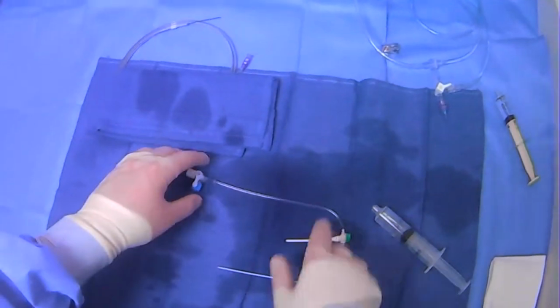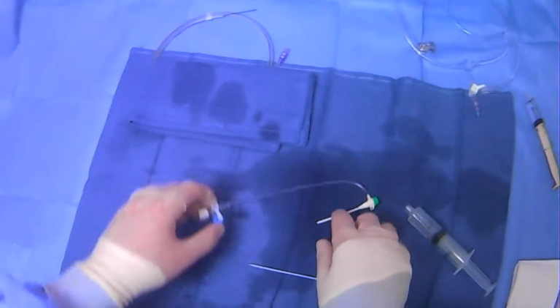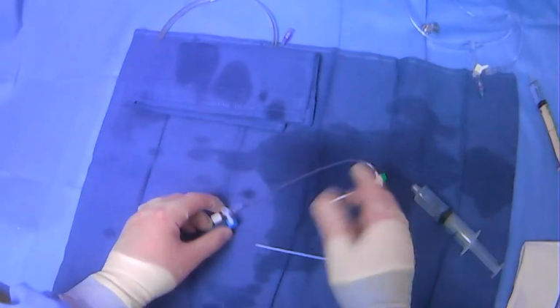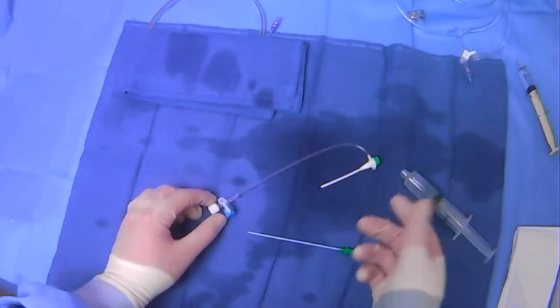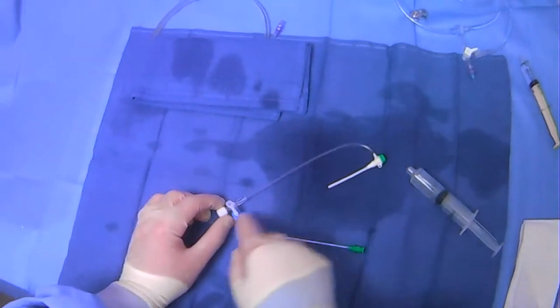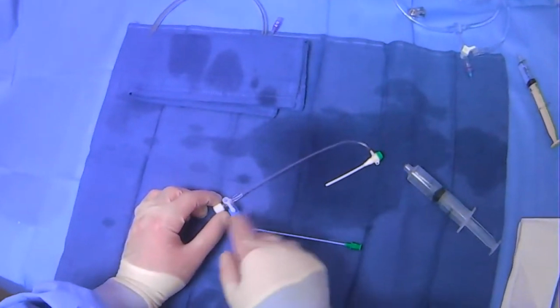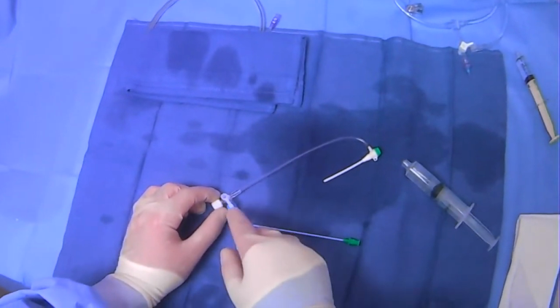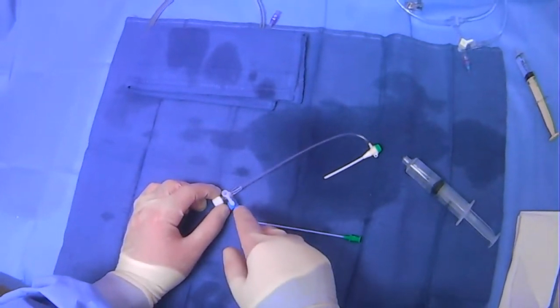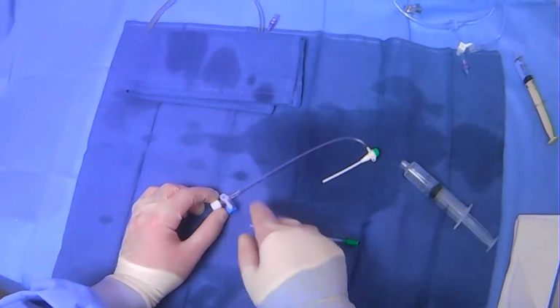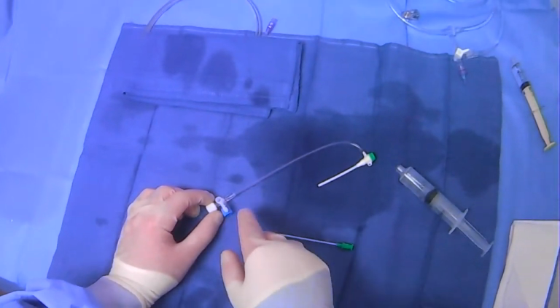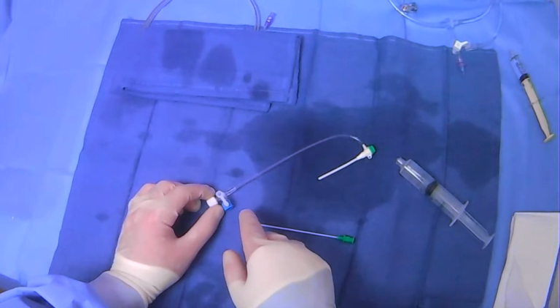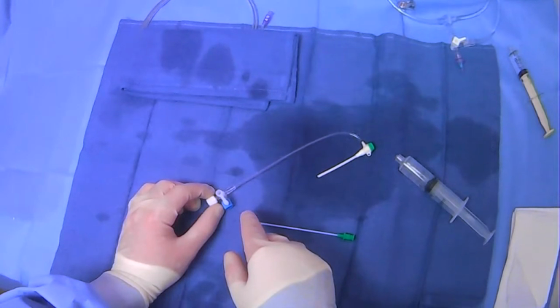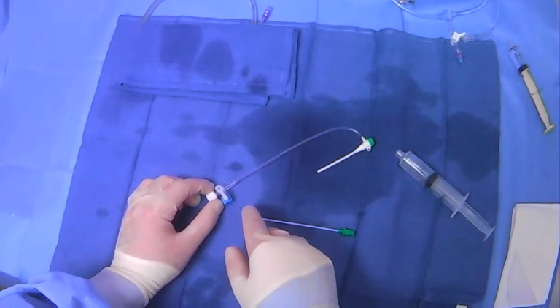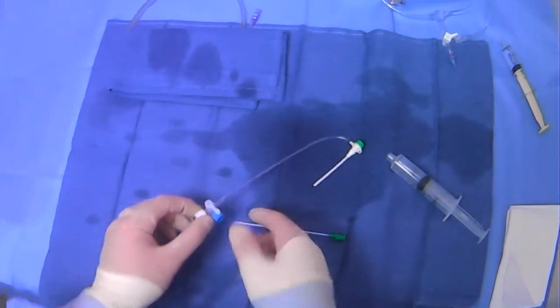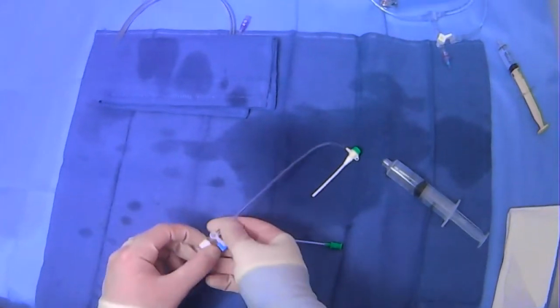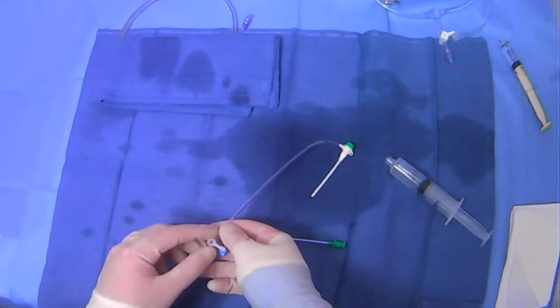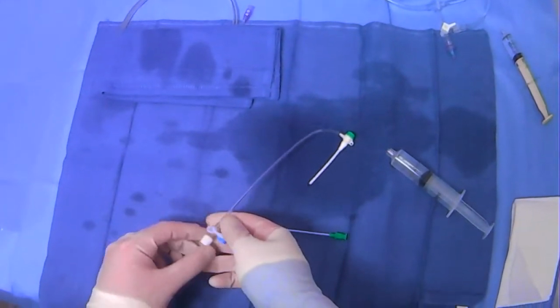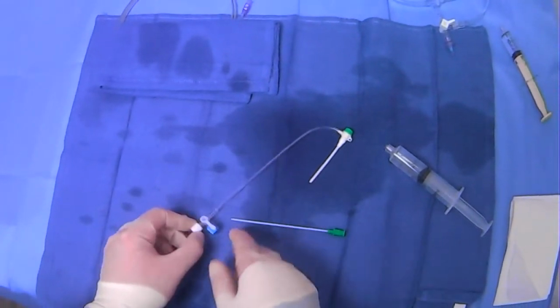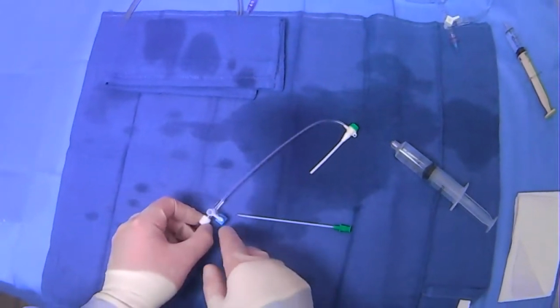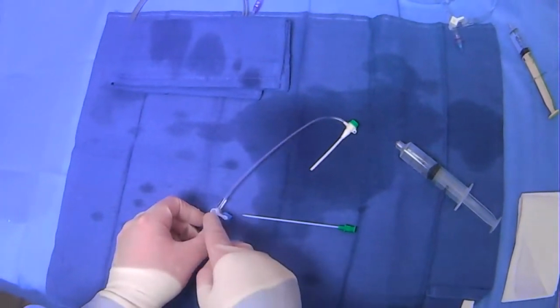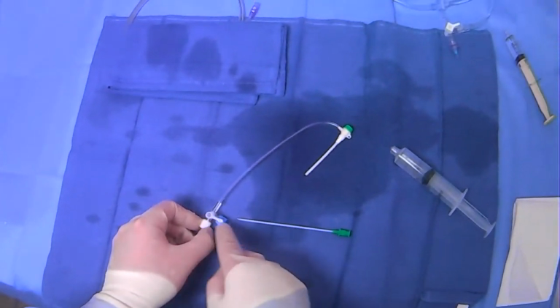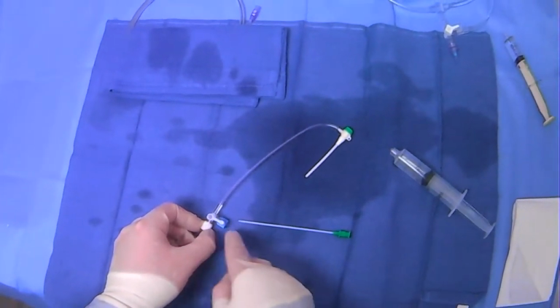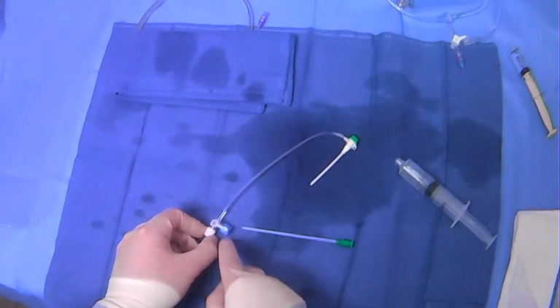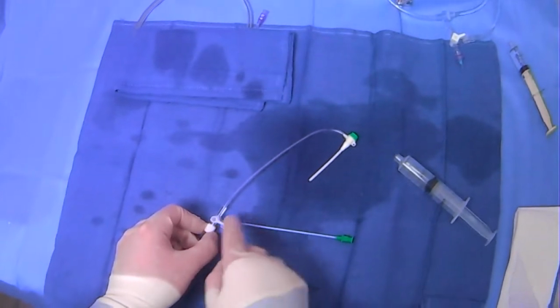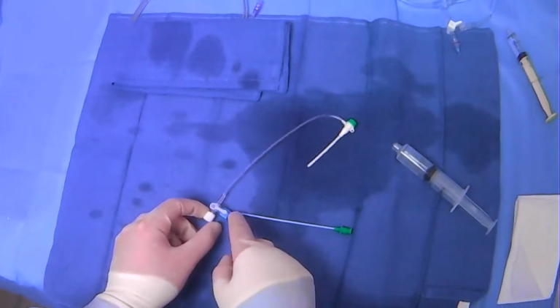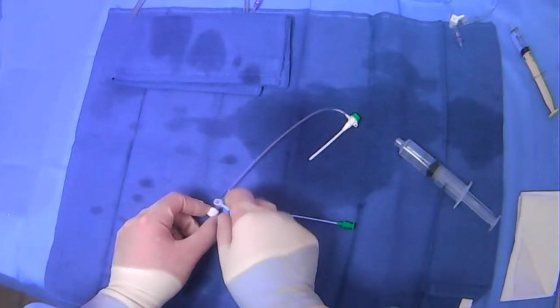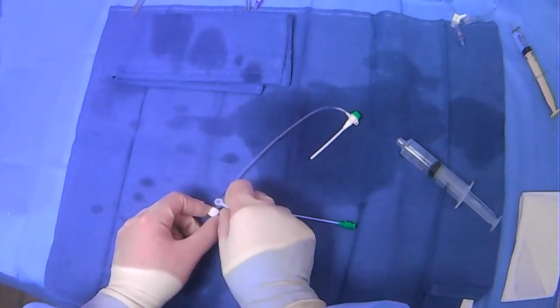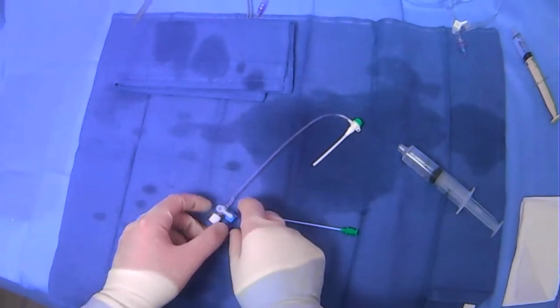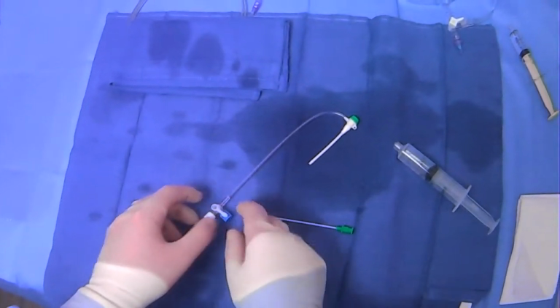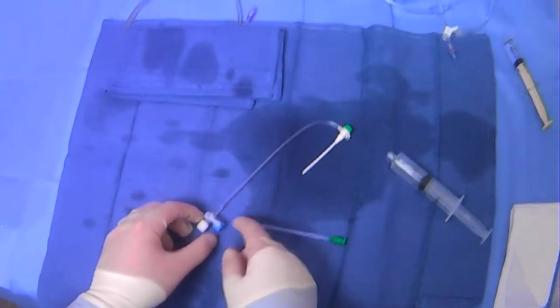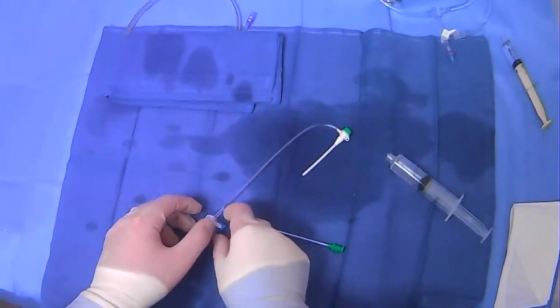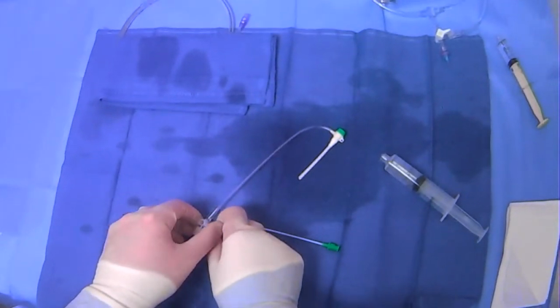These sheaths come with a stopcock included, and you want to be very mindful that you understand how the stopcock works. In this version, wherever this lever is, that port is off.